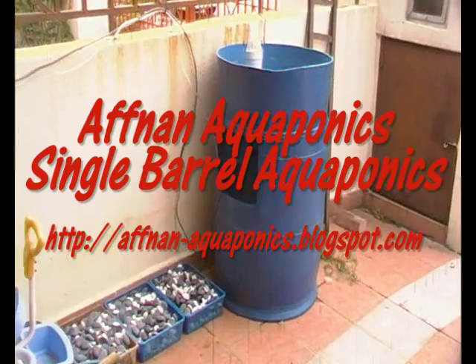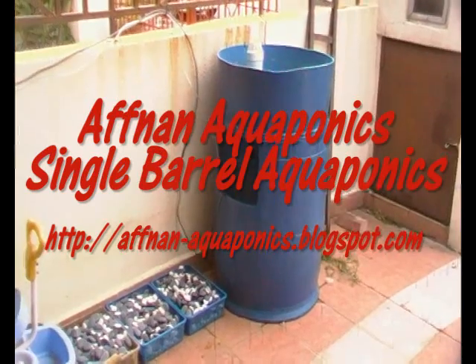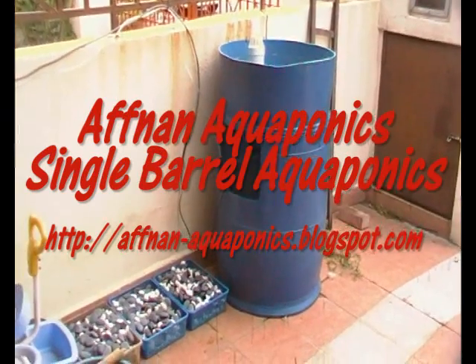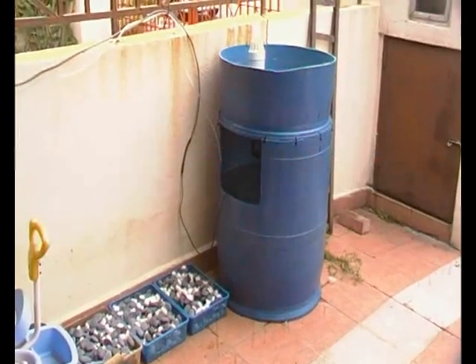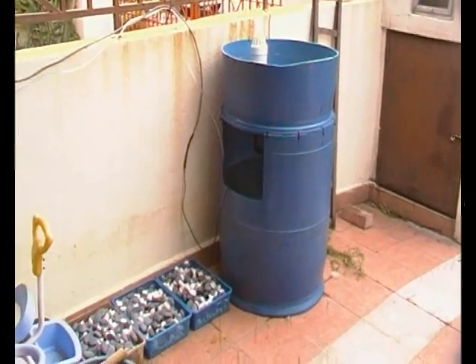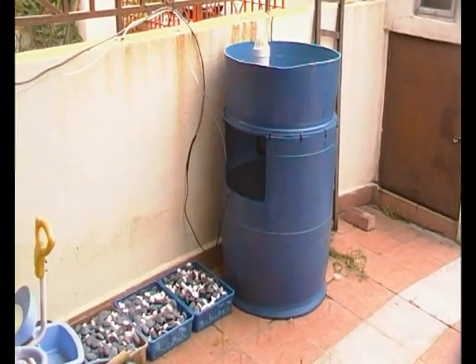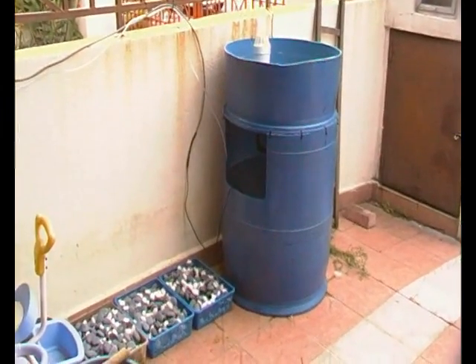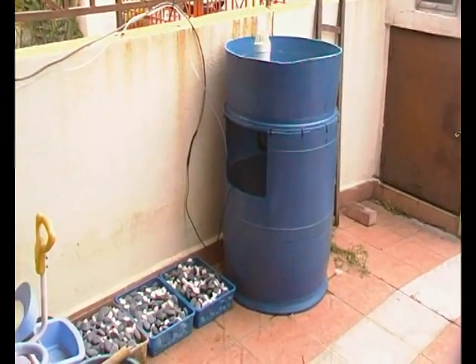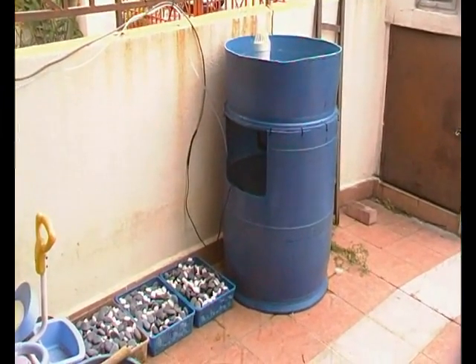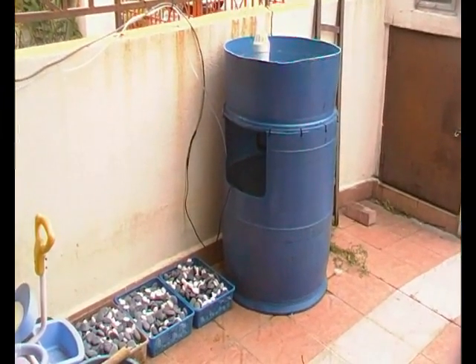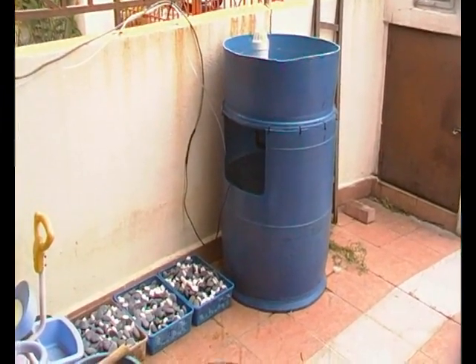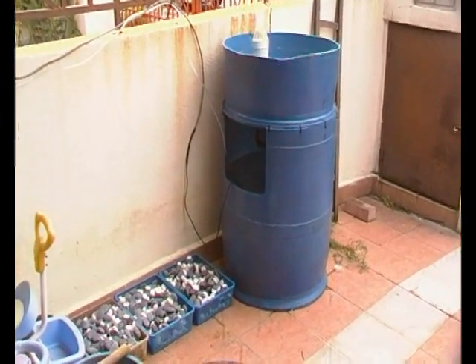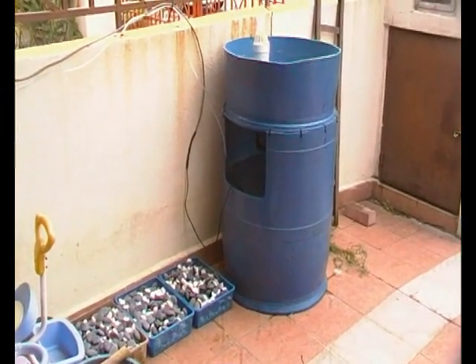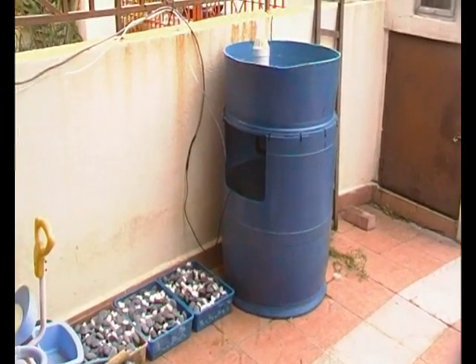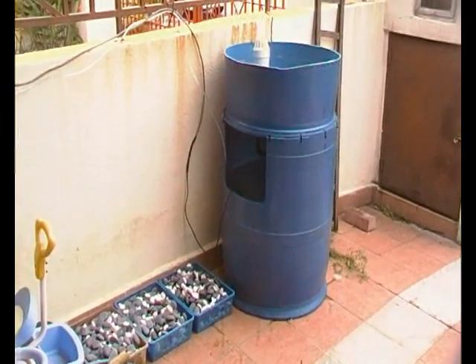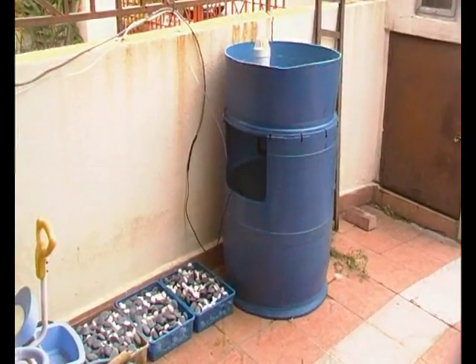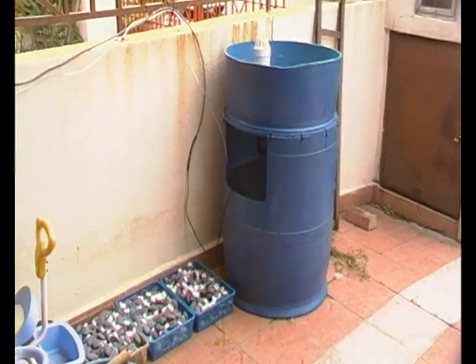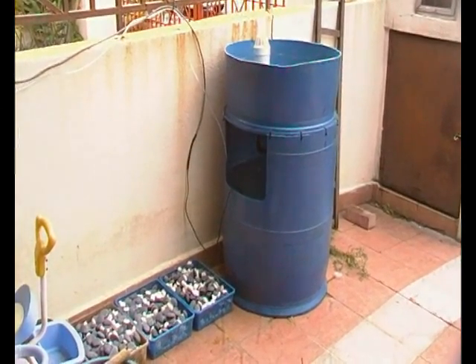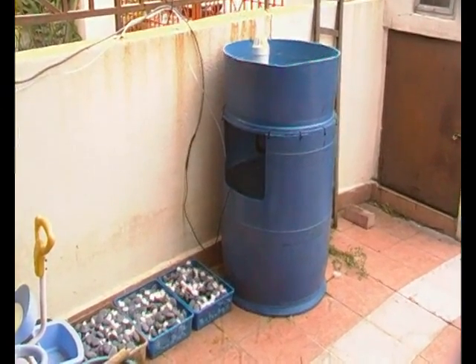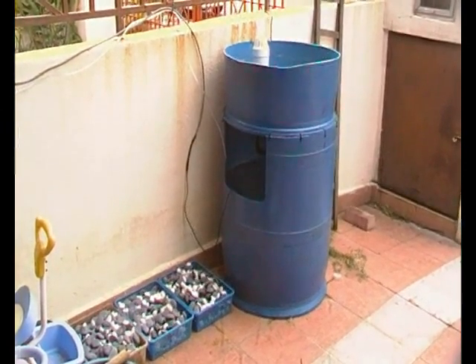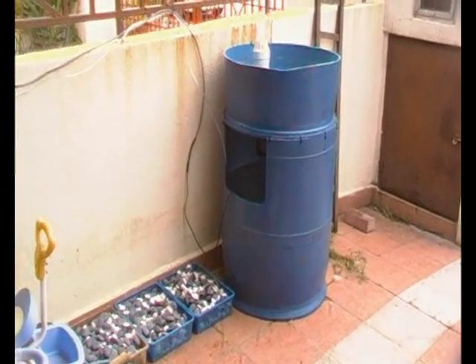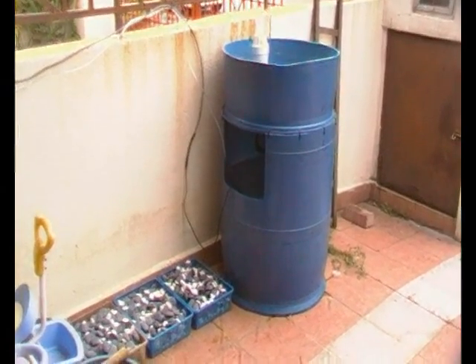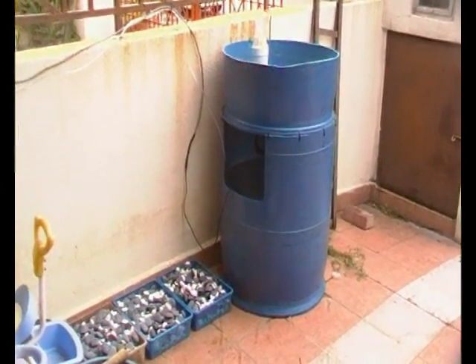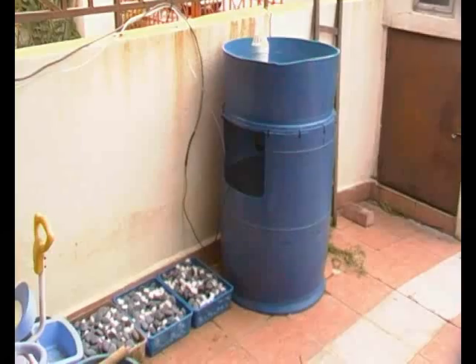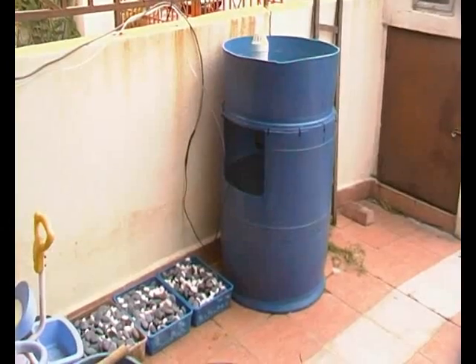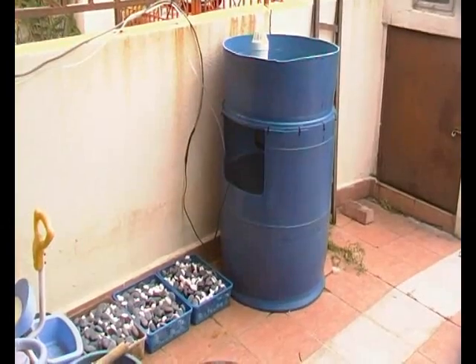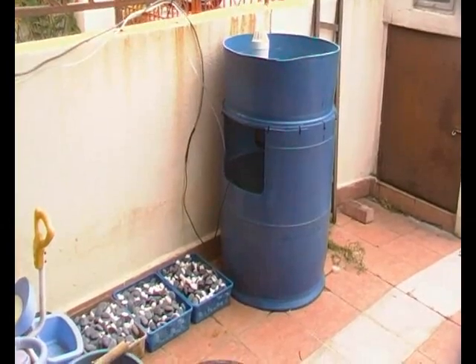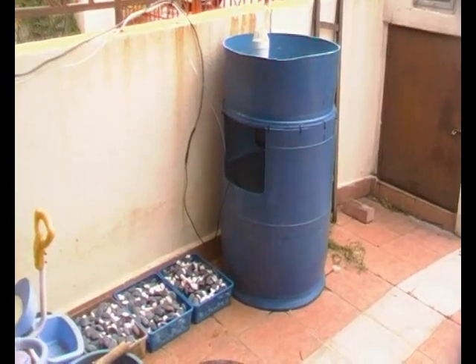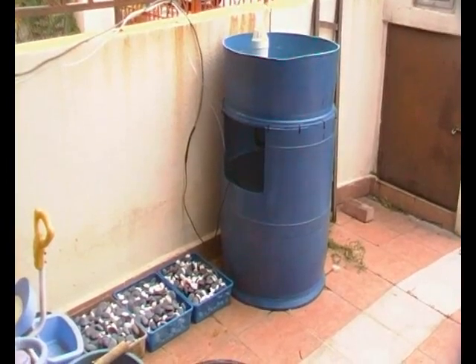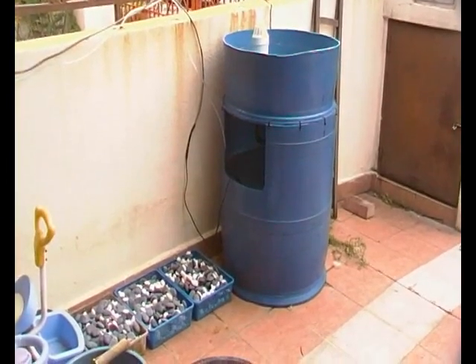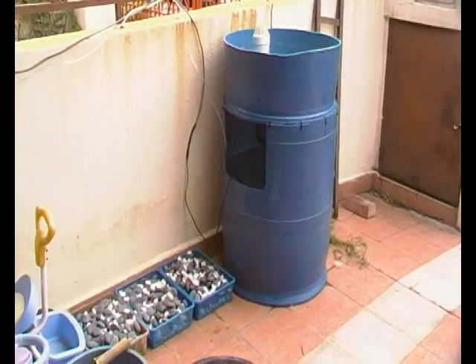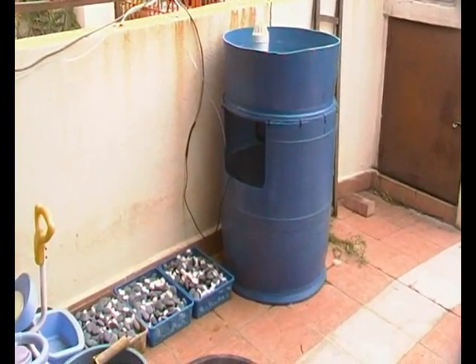Hi, my name is Afnan. Today I want to give an update of my single barrel aquaponics setup.